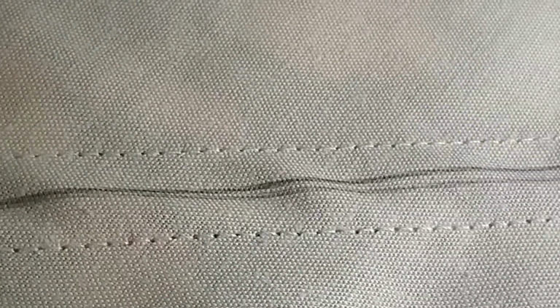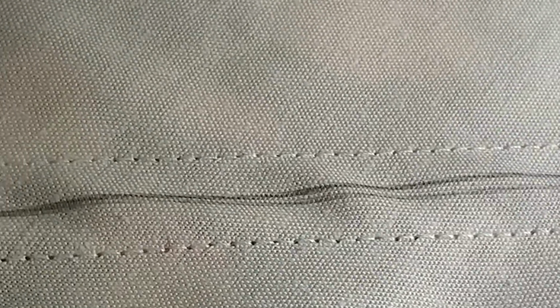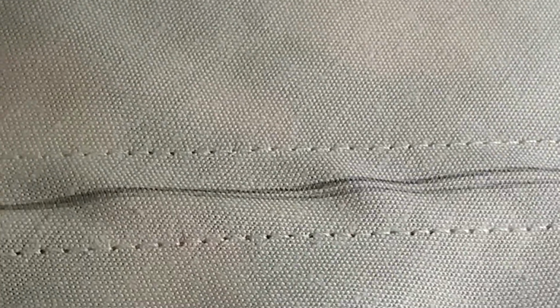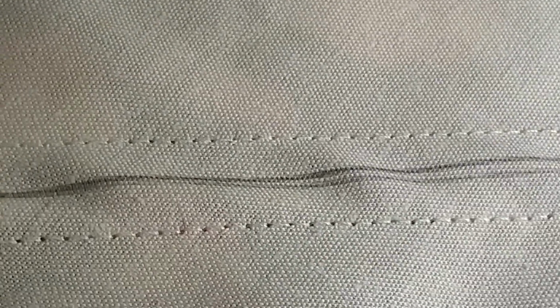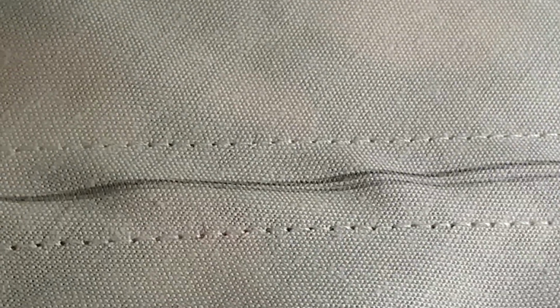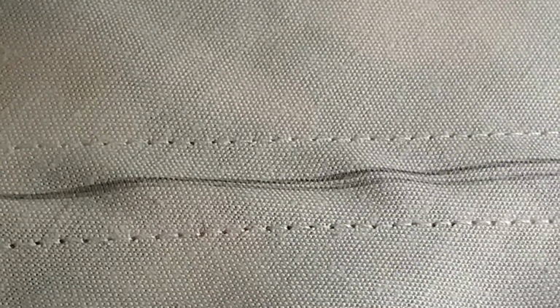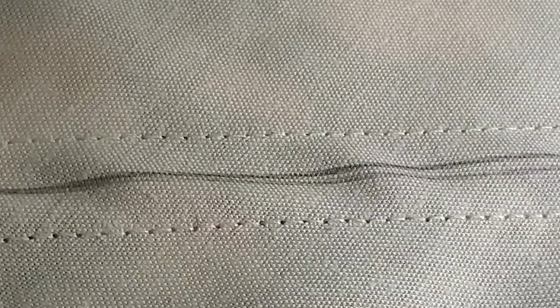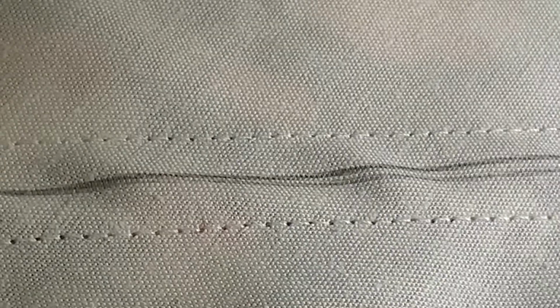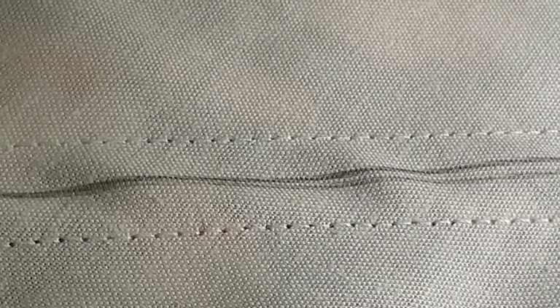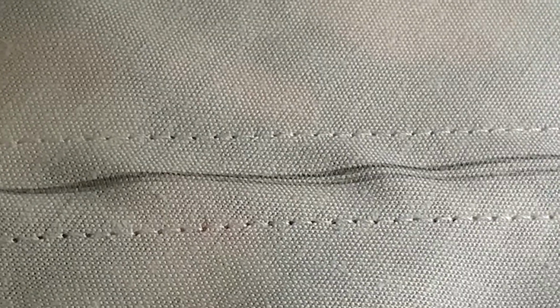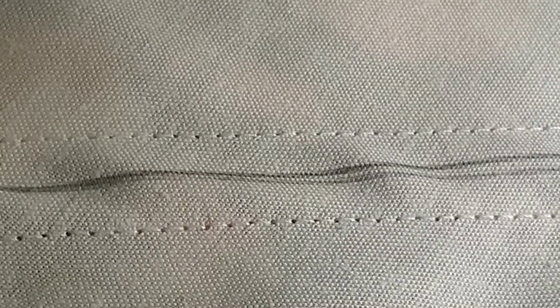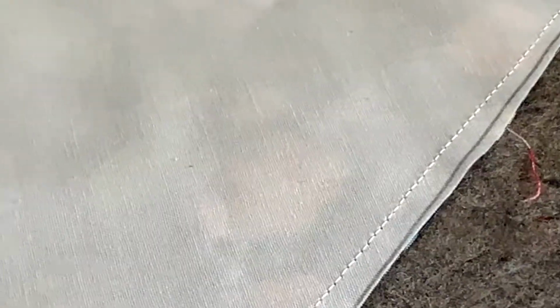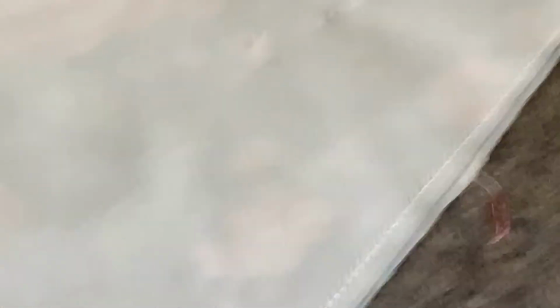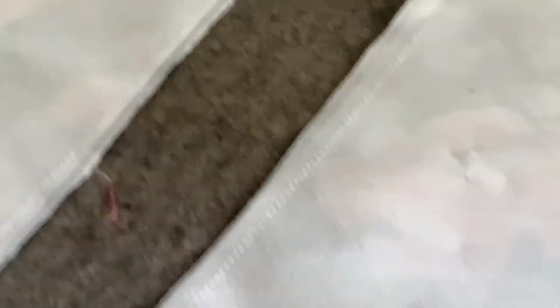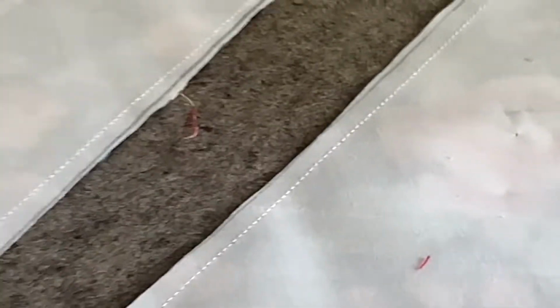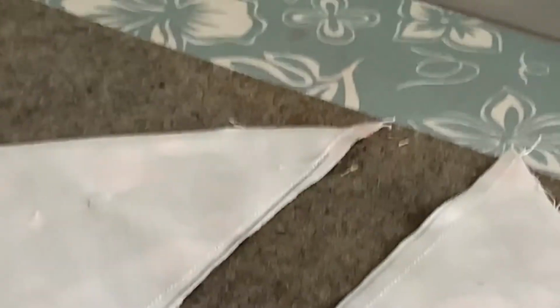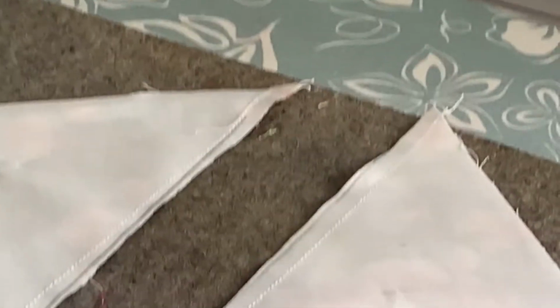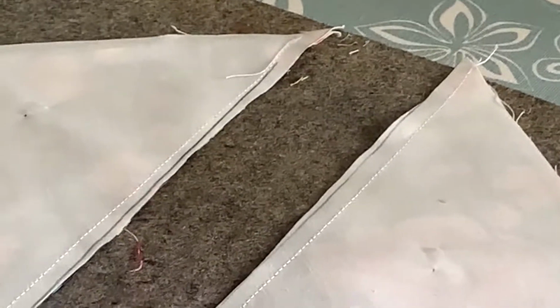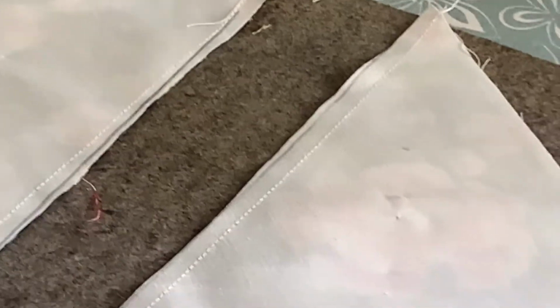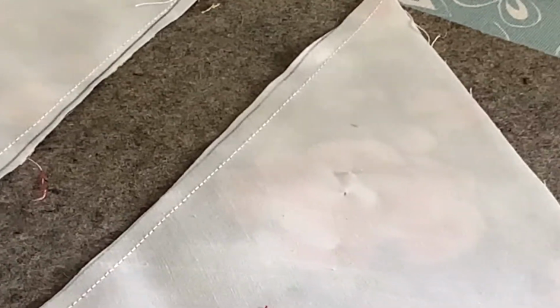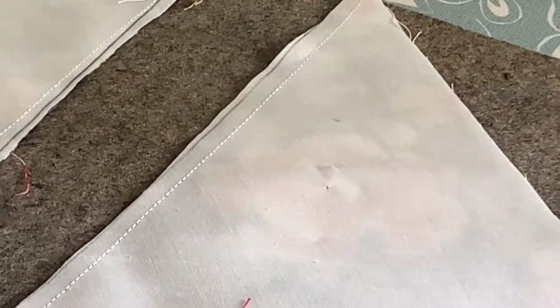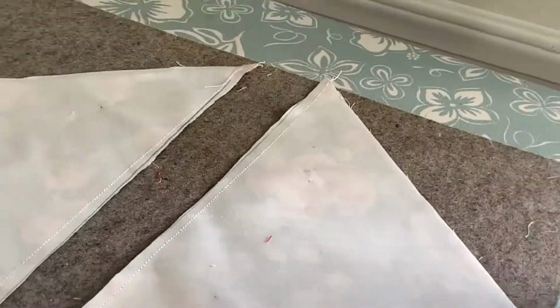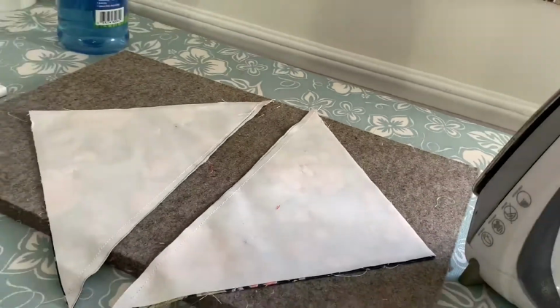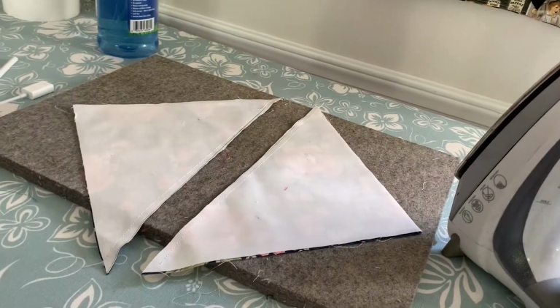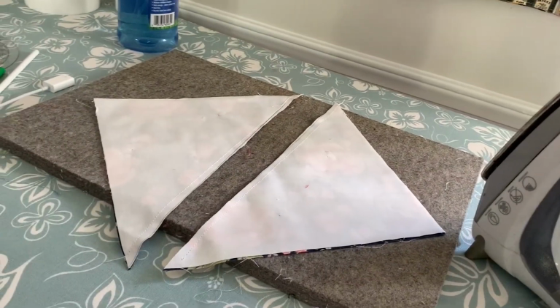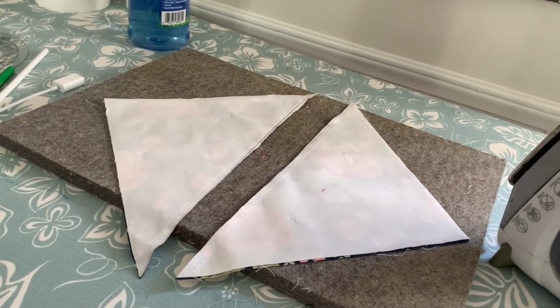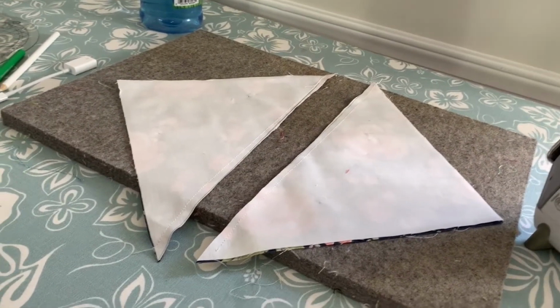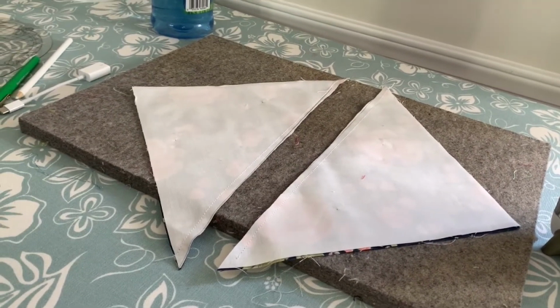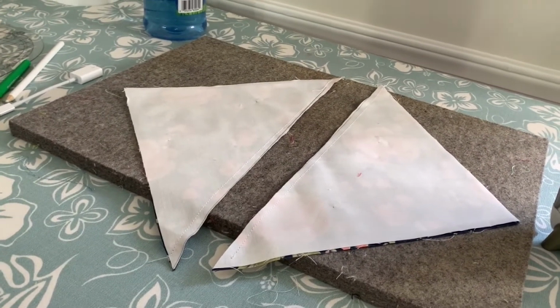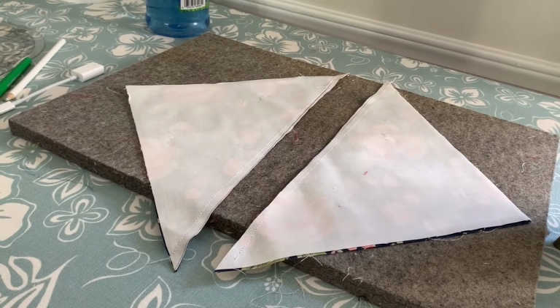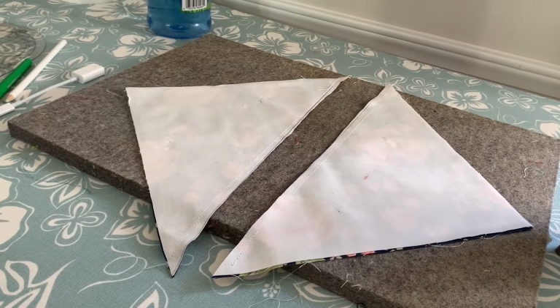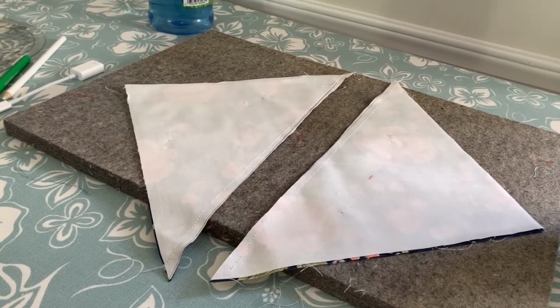Now I'm going to take my scissors and cut on that line. I cut on my line and I have my two triangles.